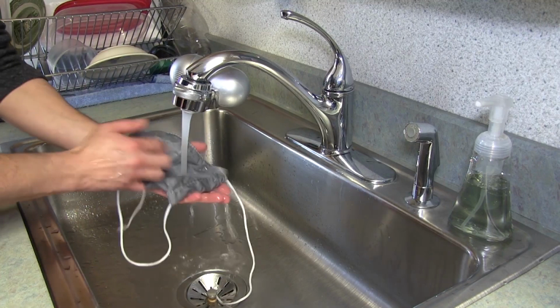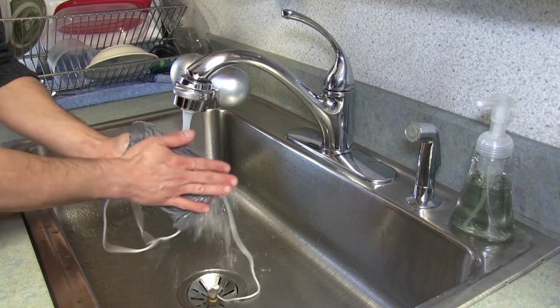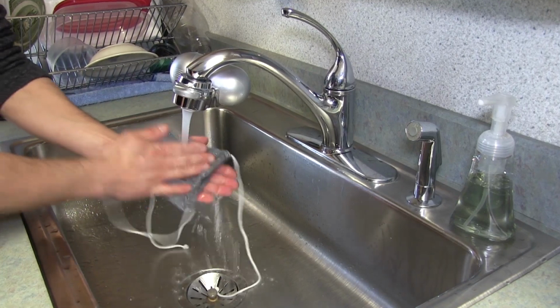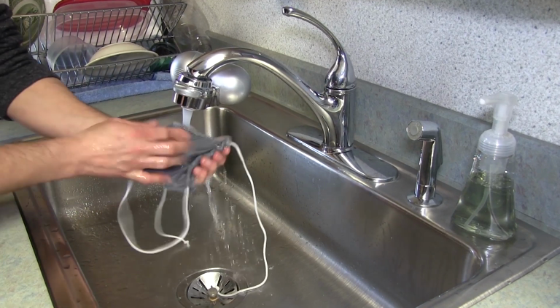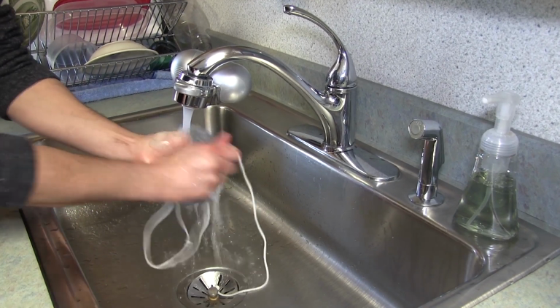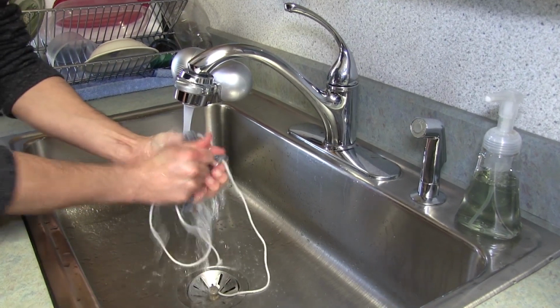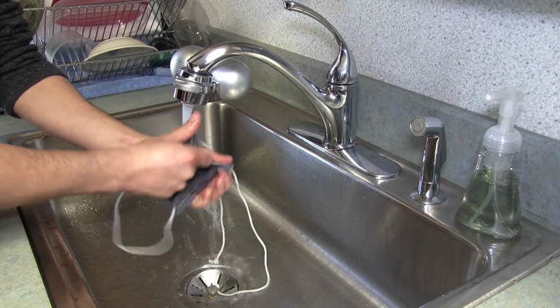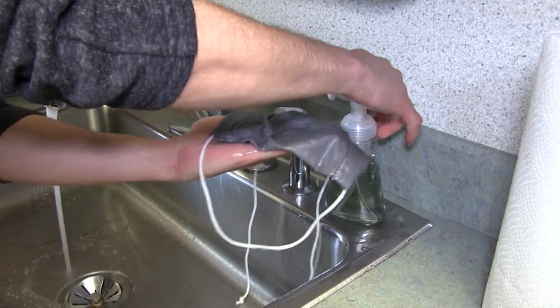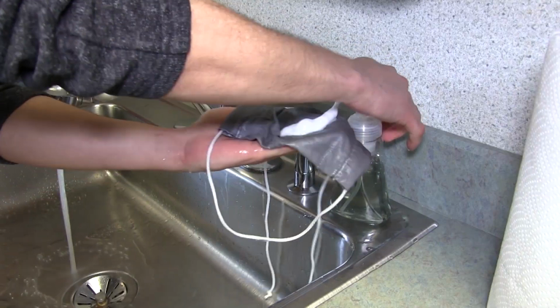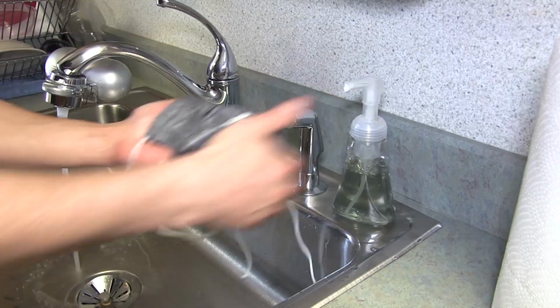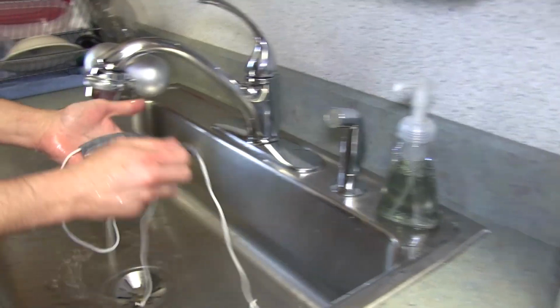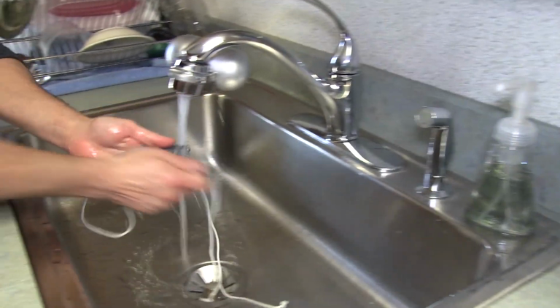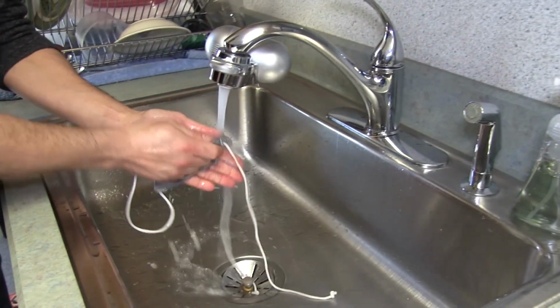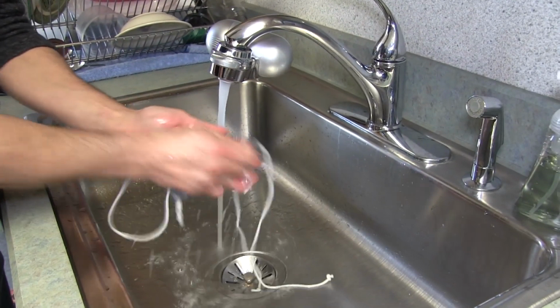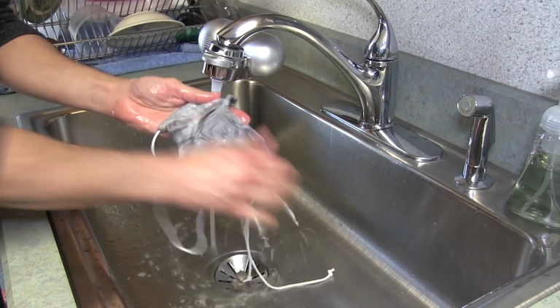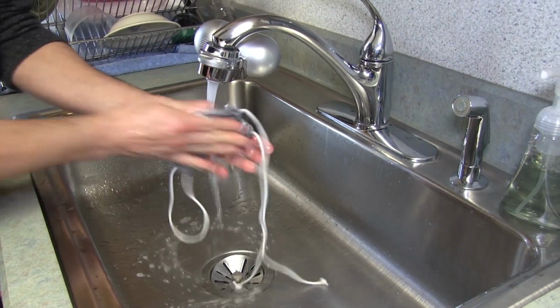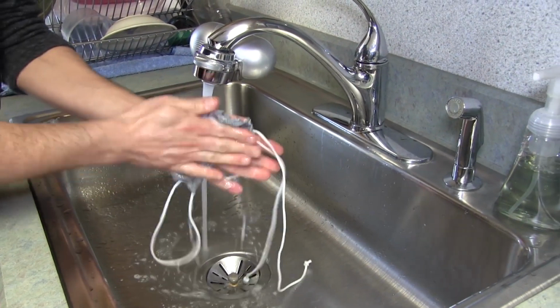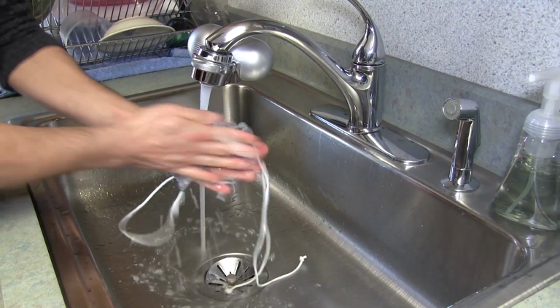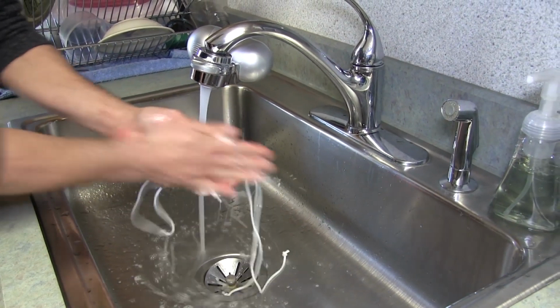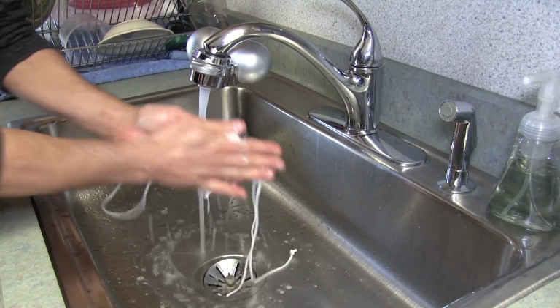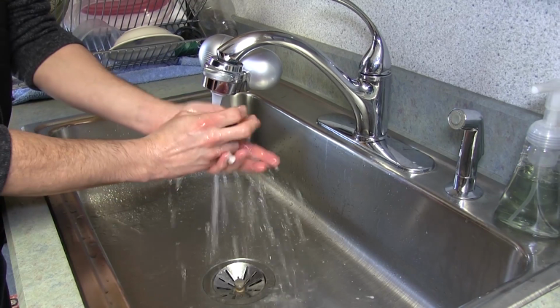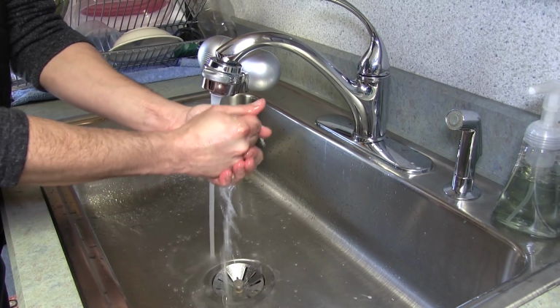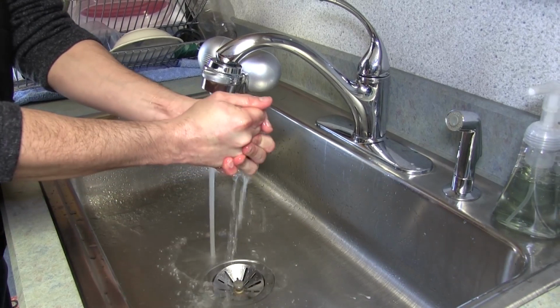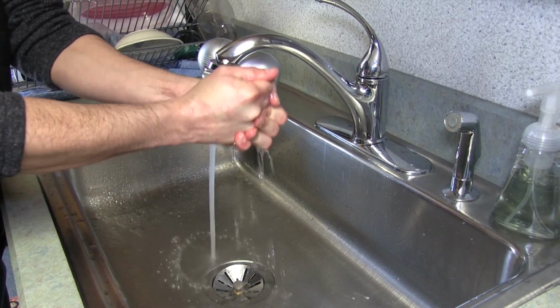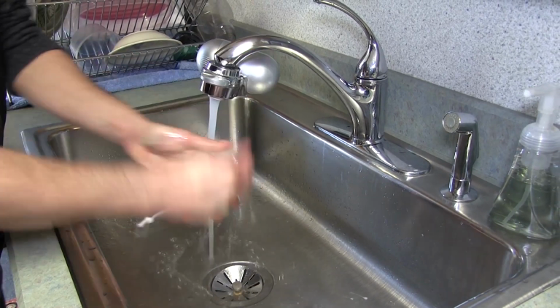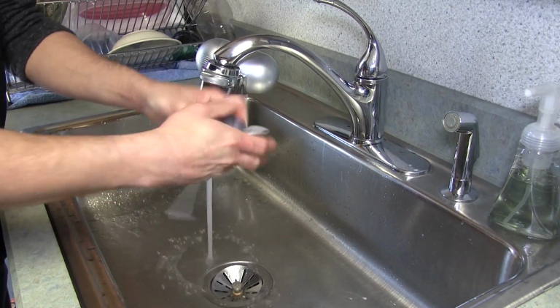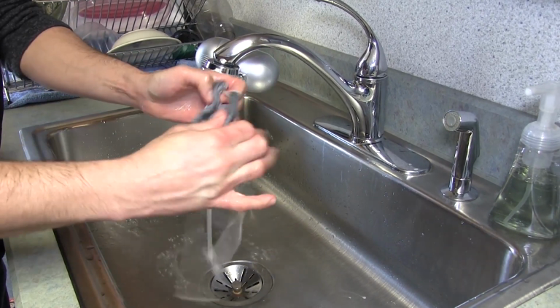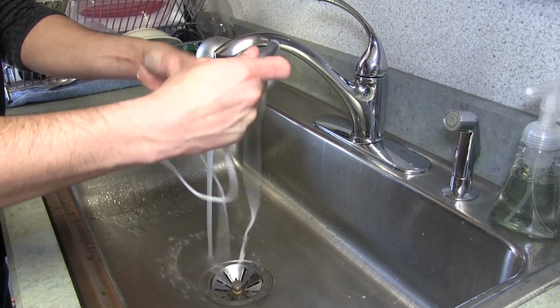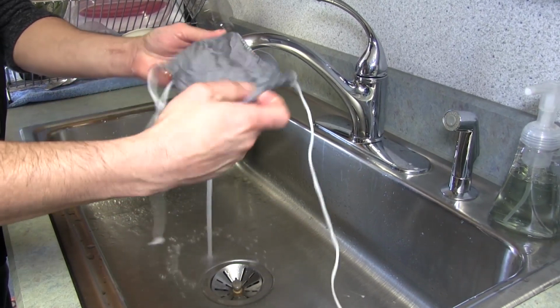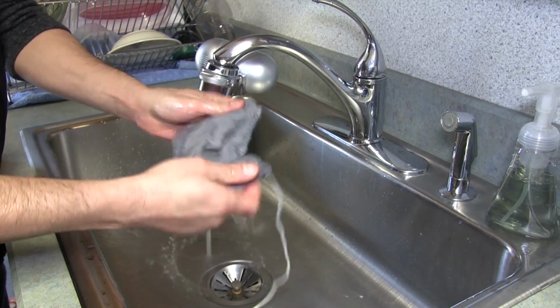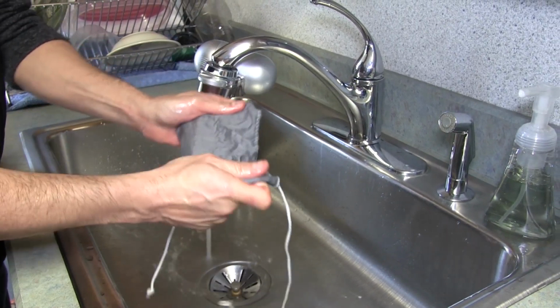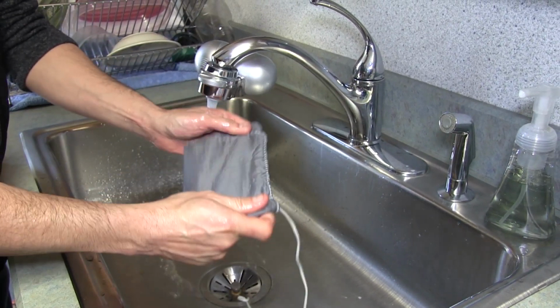You simply take it, wash your hands for 20 seconds as recommended to sanitize your hands, and then you take the mask and wash it in the same method for 20 seconds. You simply wring it dry and hang it. Our masks are durable, simple to clean, and reusable.